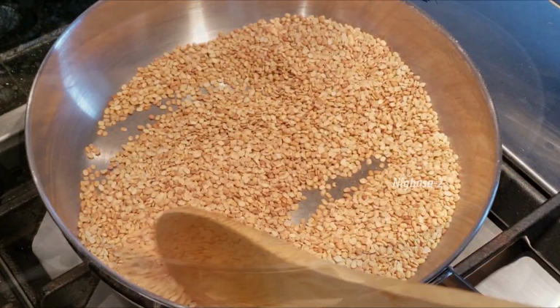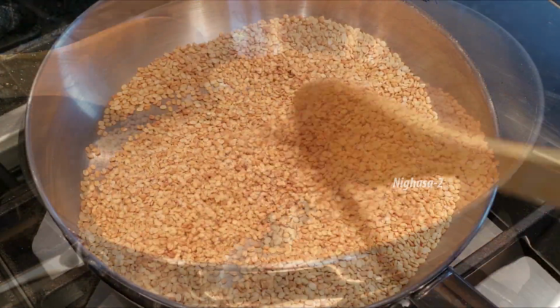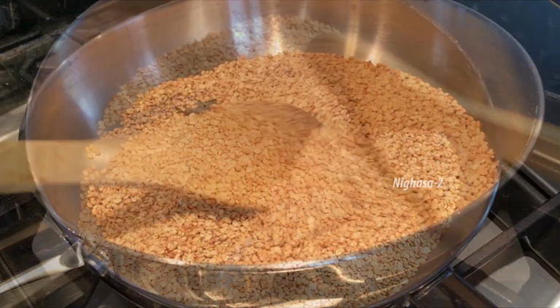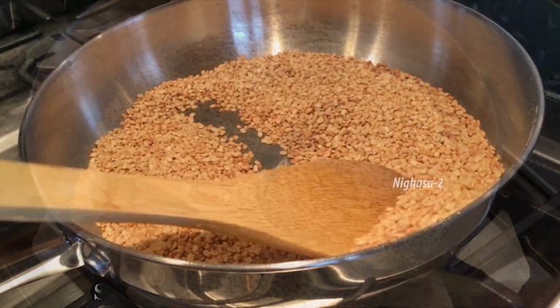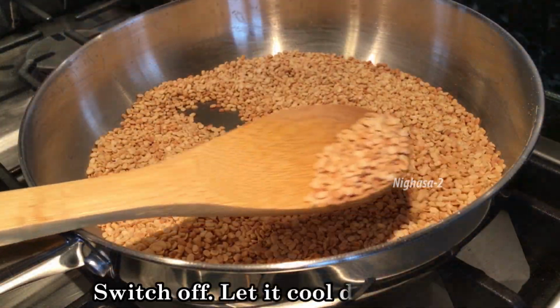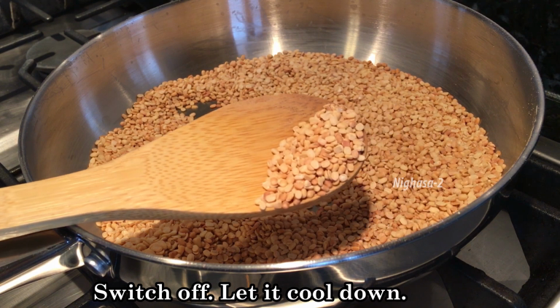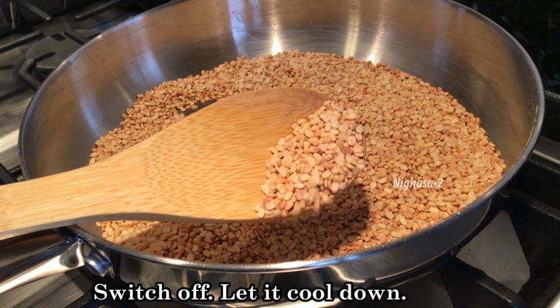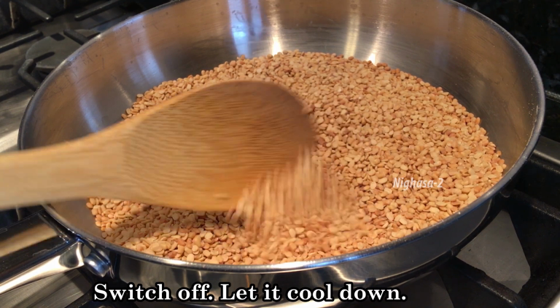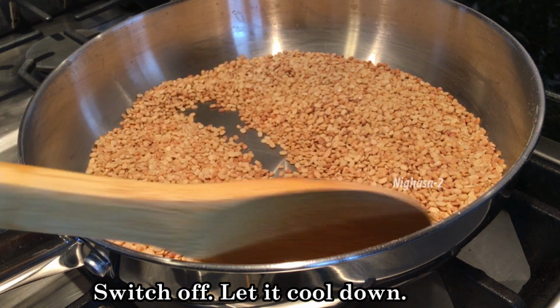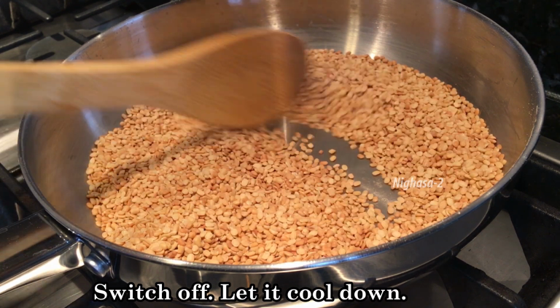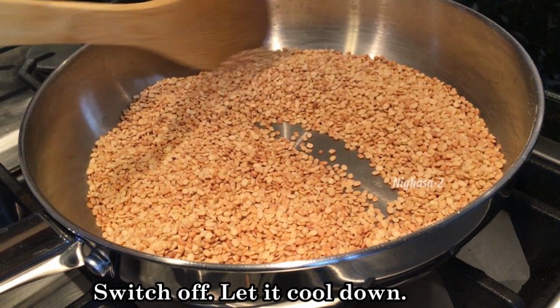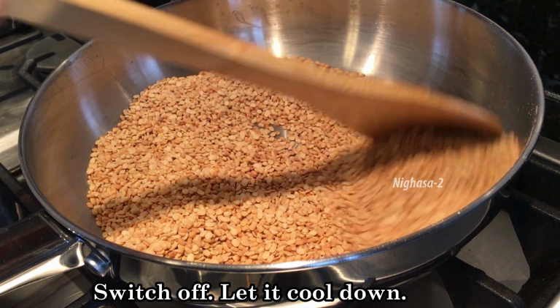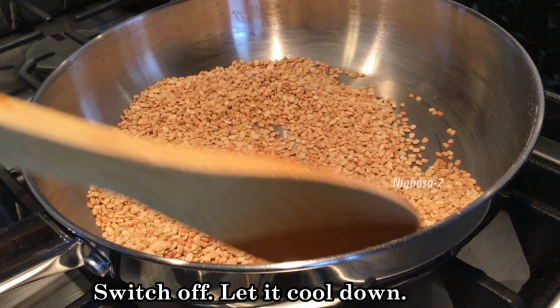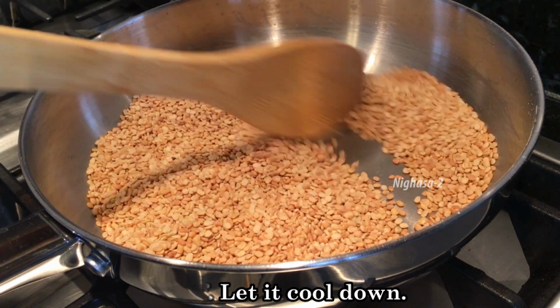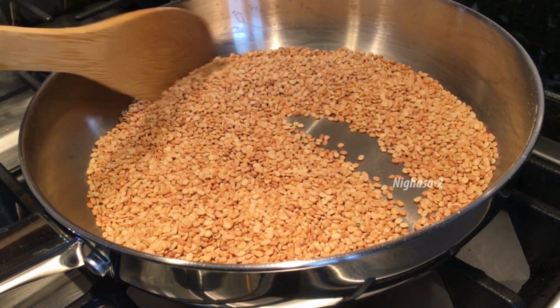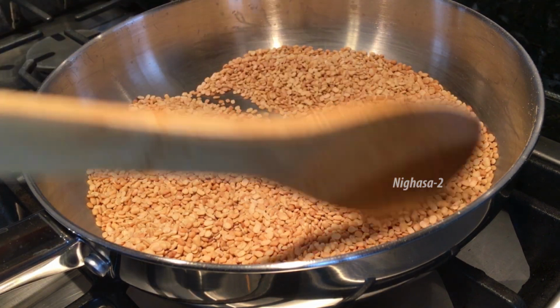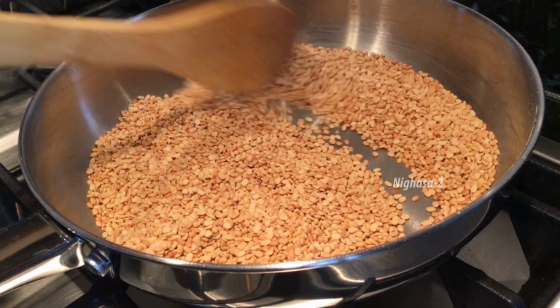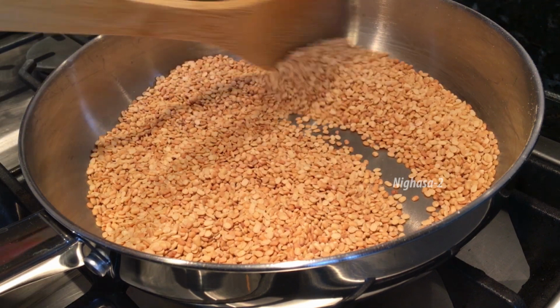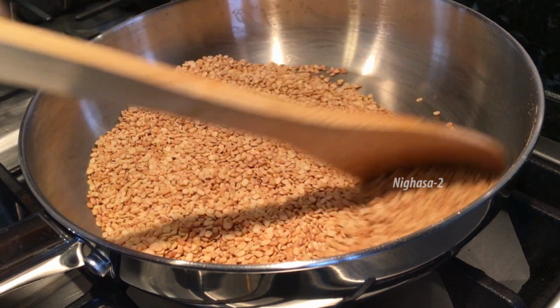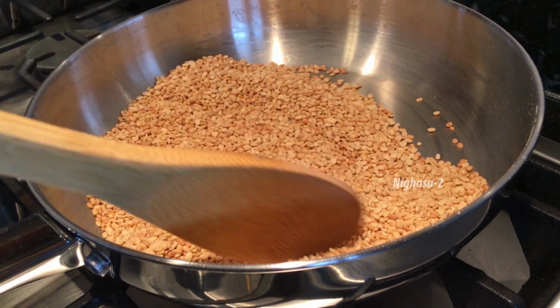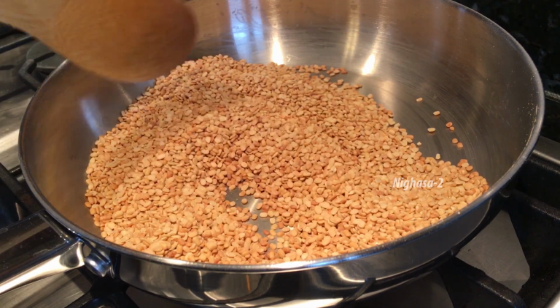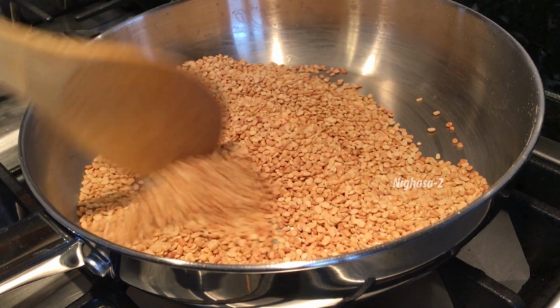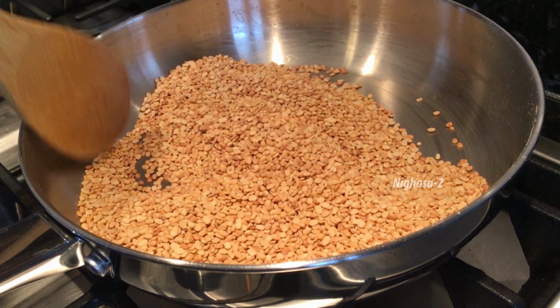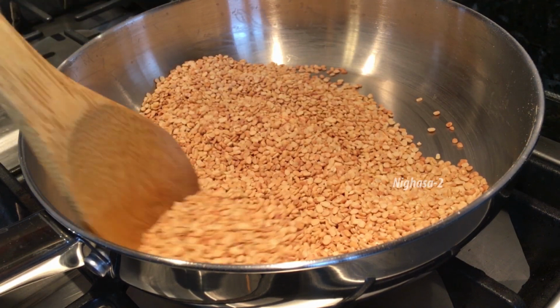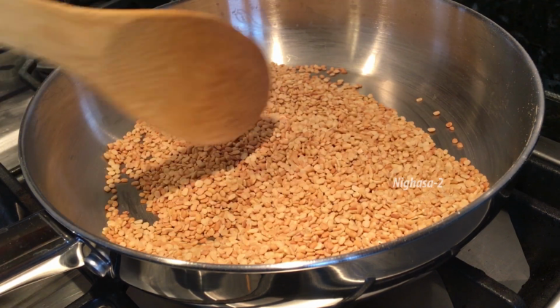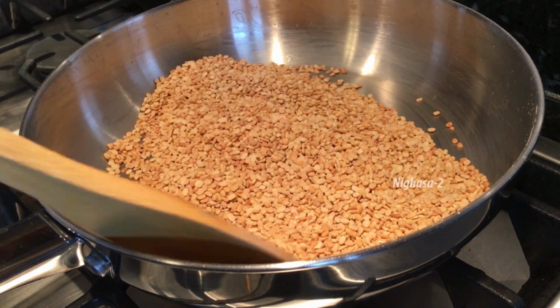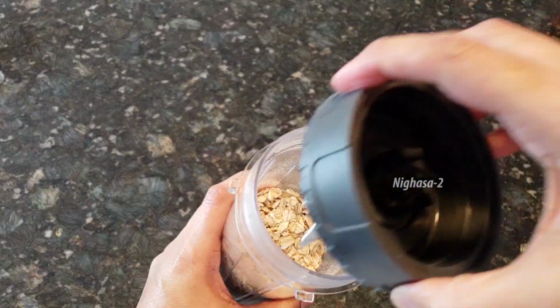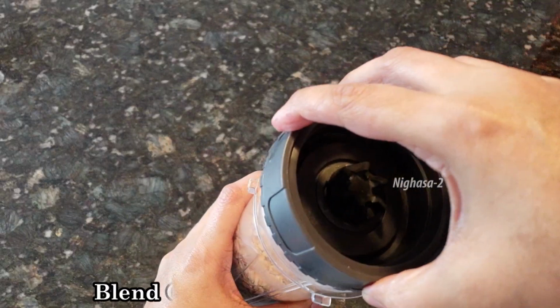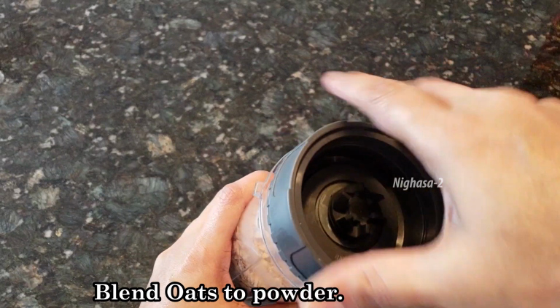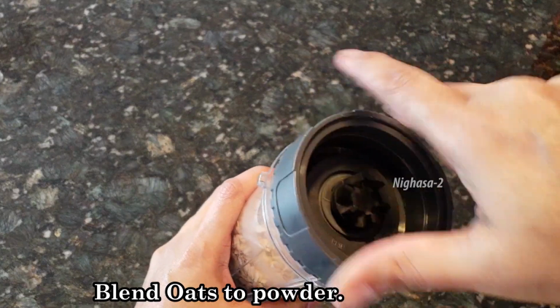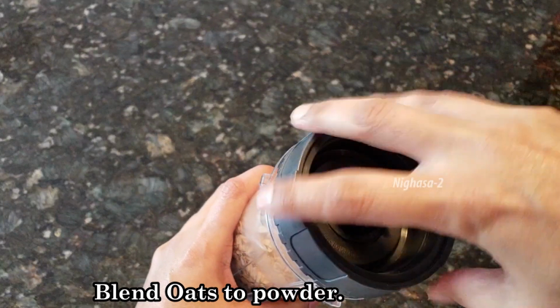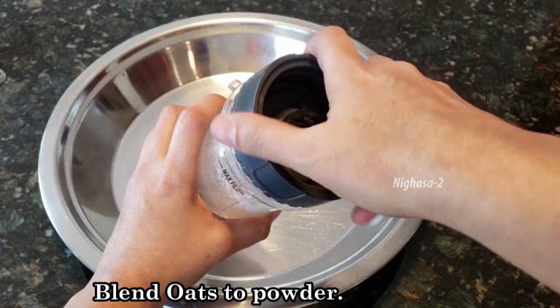Step 1: set the degree of the pot and get one pot. Turn on the brown on the ground, then turn around the grinder and add the grinder.